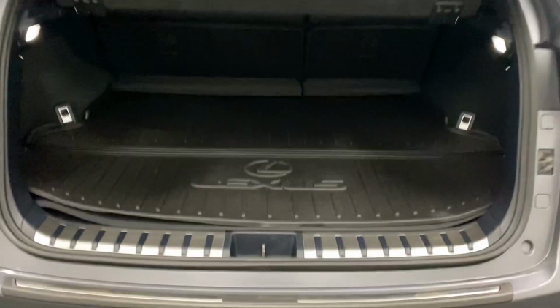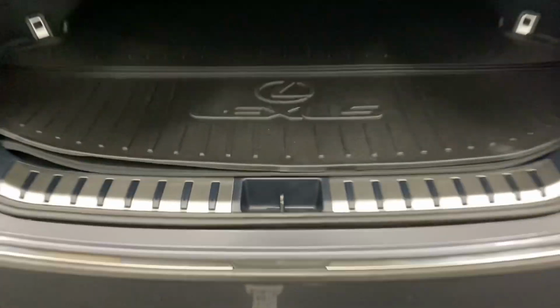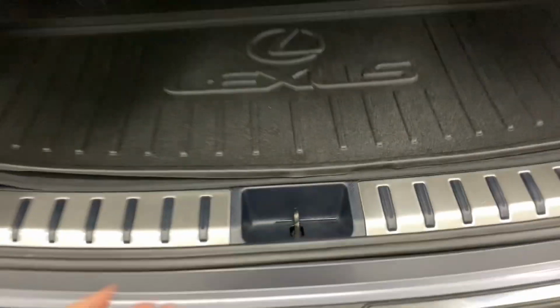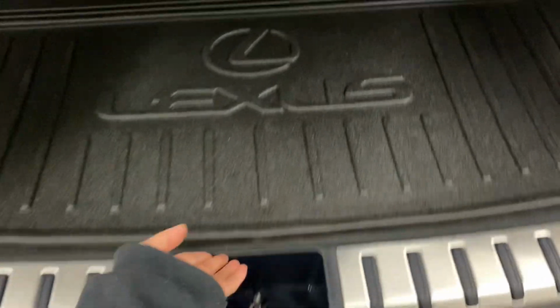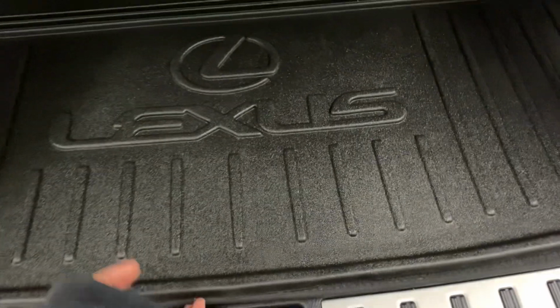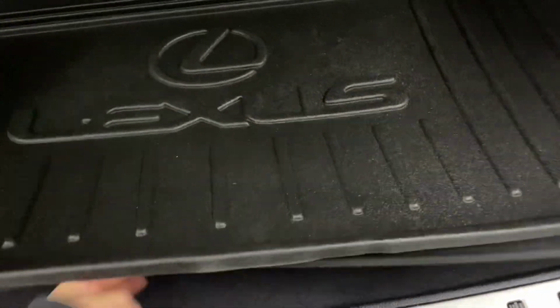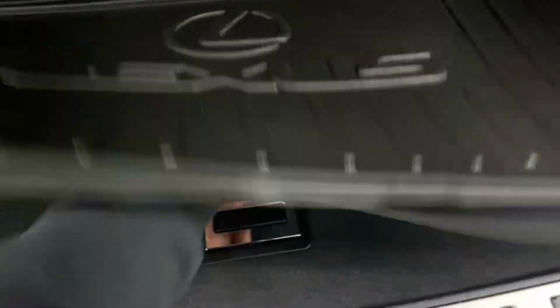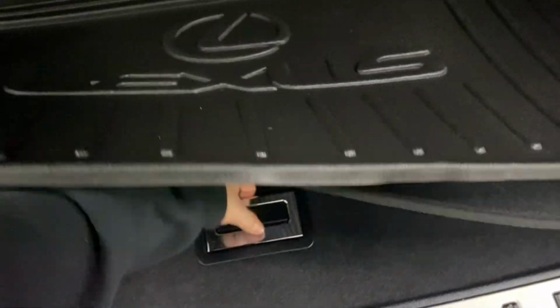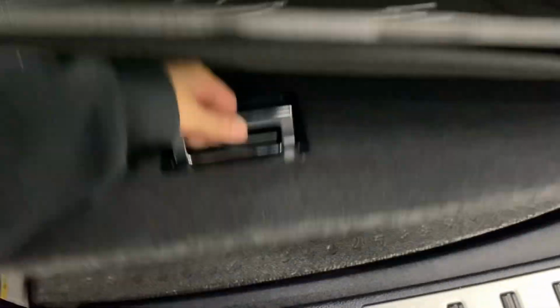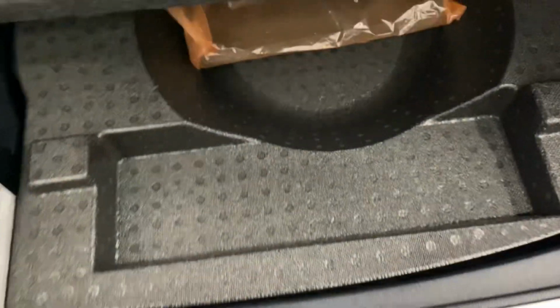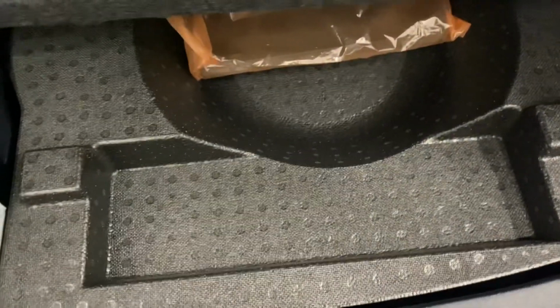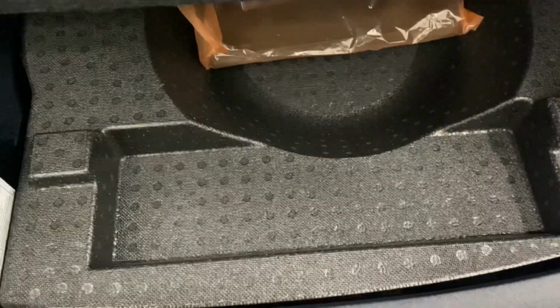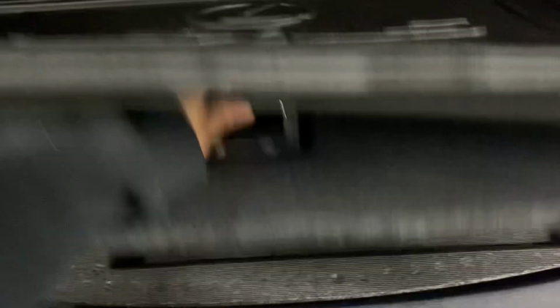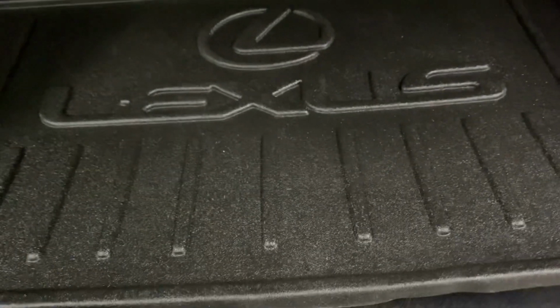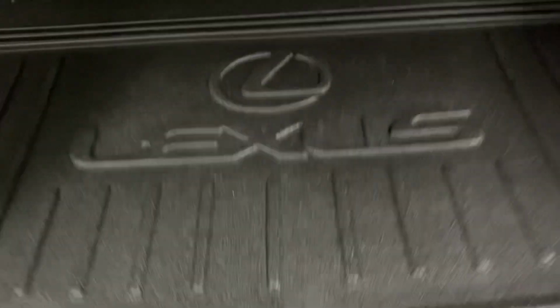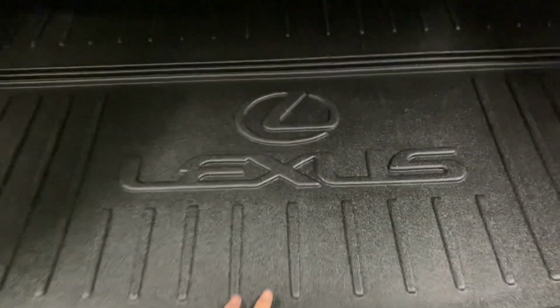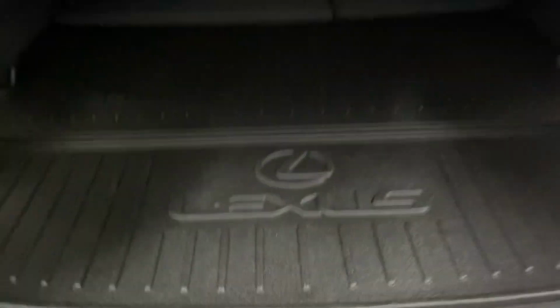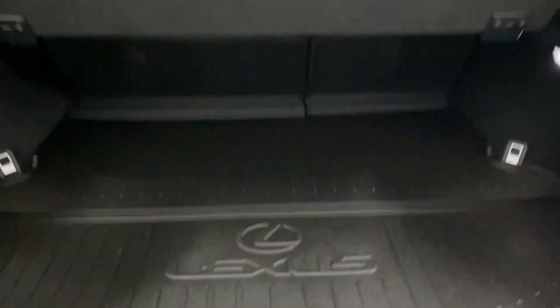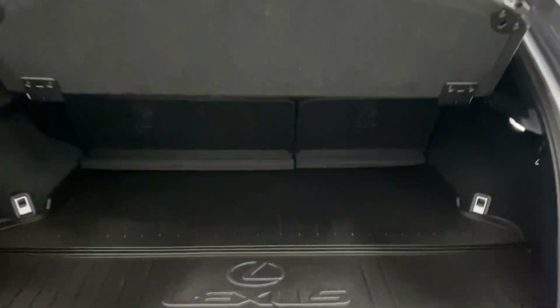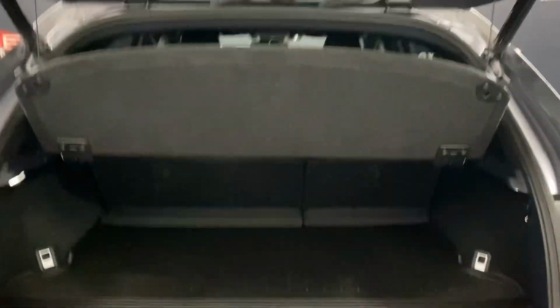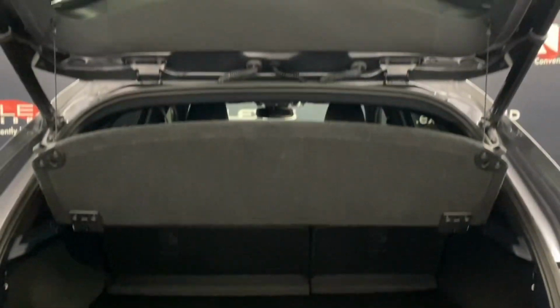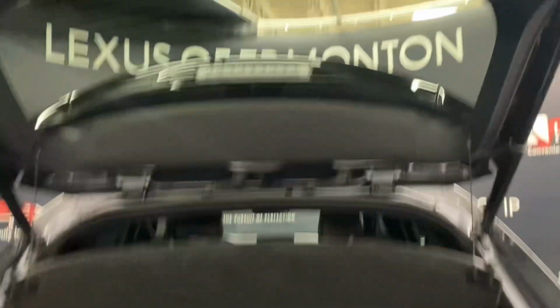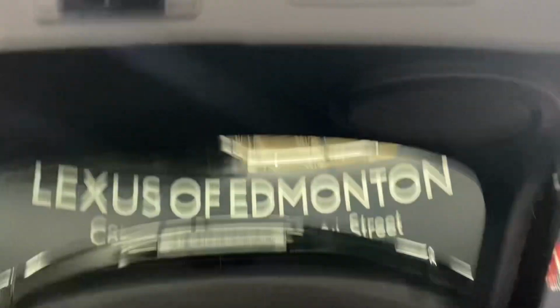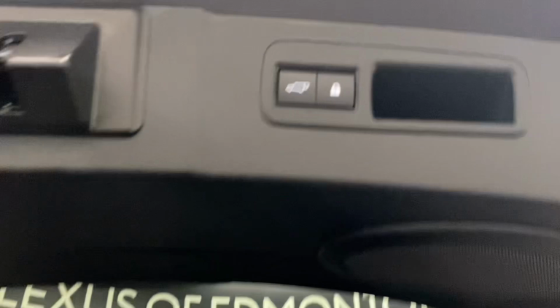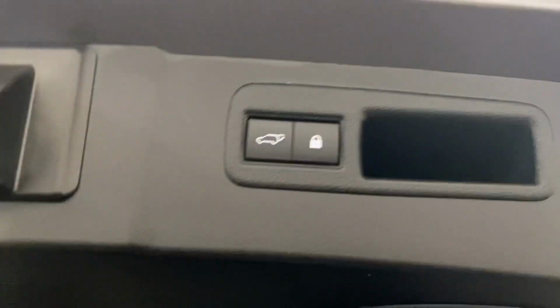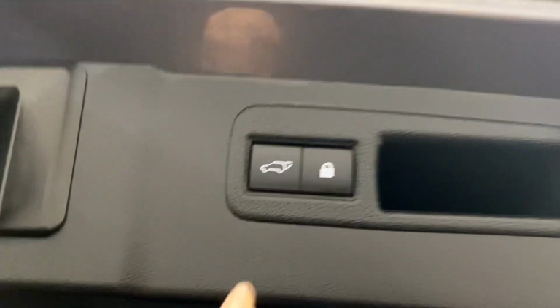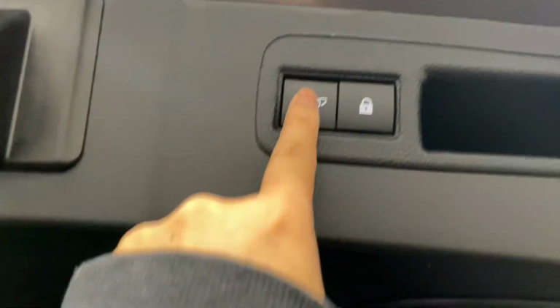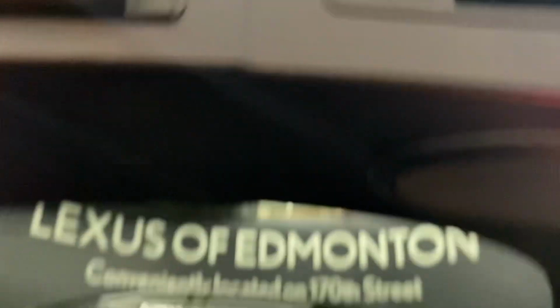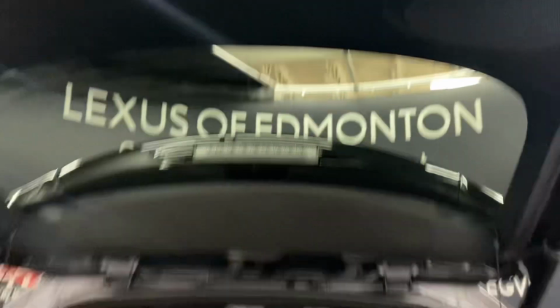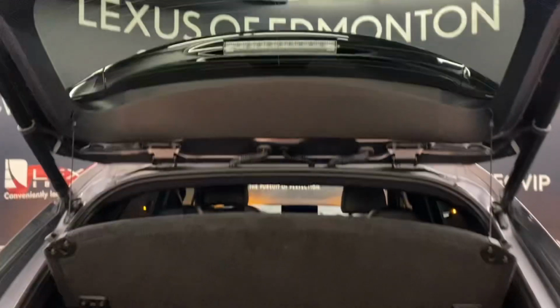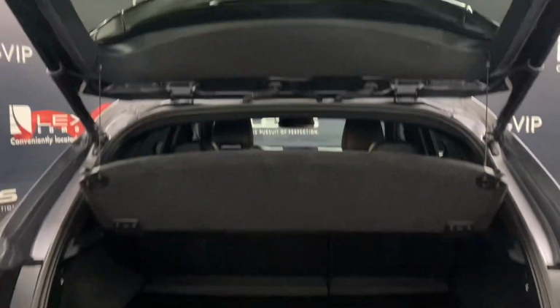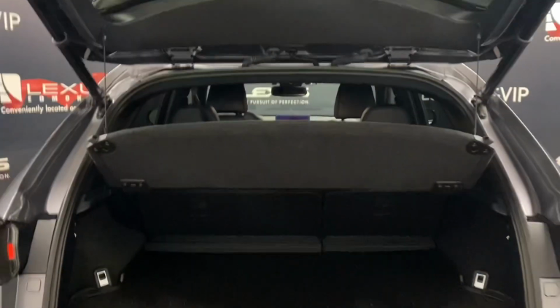In the rear trunk you have plenty of space with your spare tire below. There's a tonal cover to hide your belongings, and the ability to lock the entire vehicle from your automatic closing trunk.